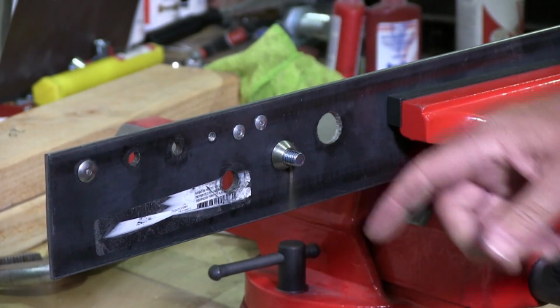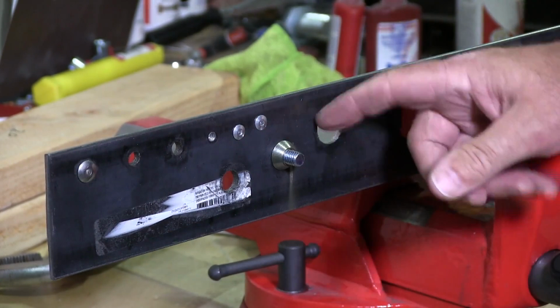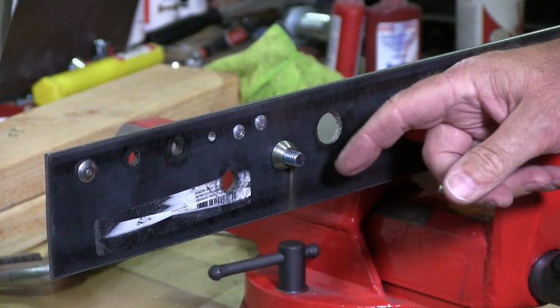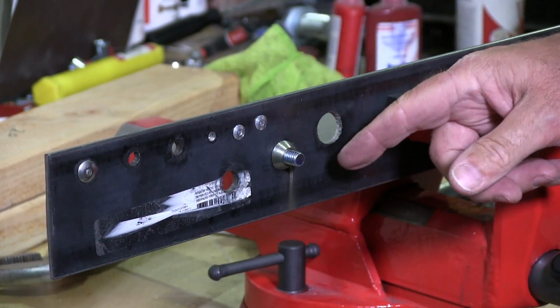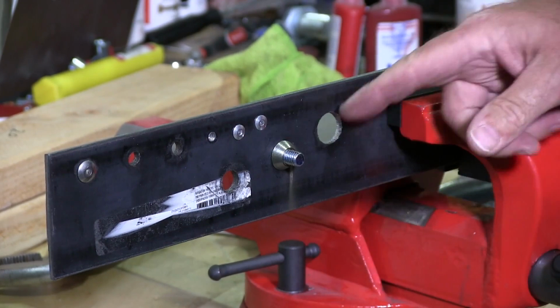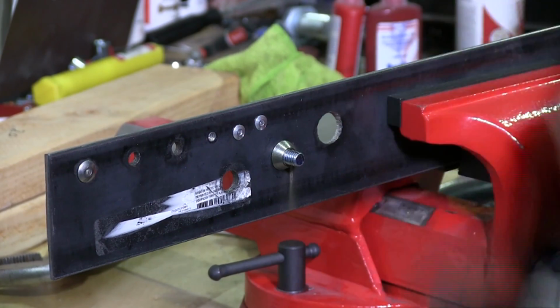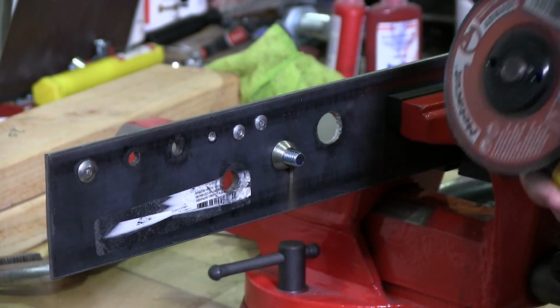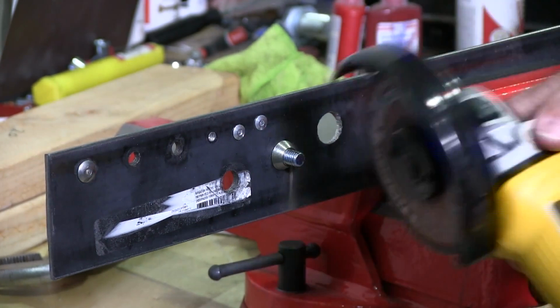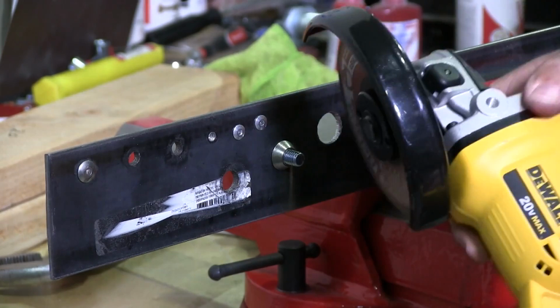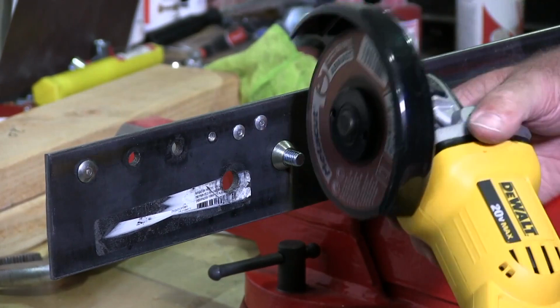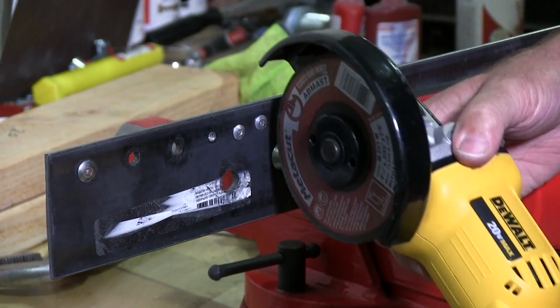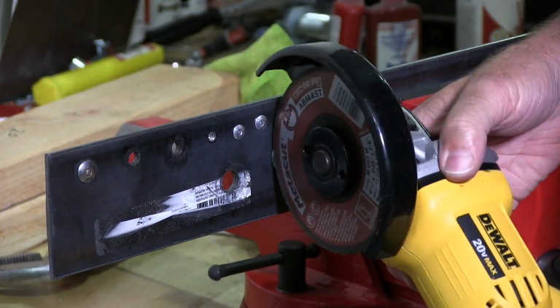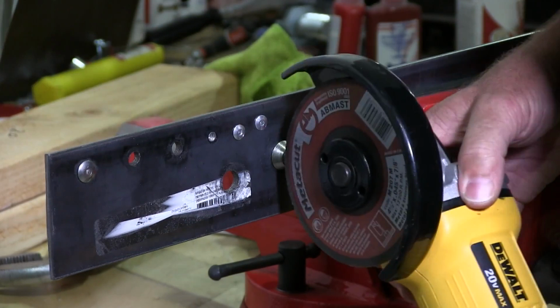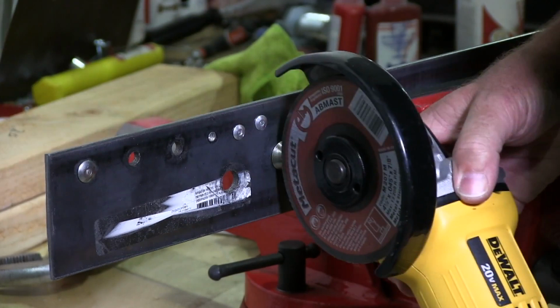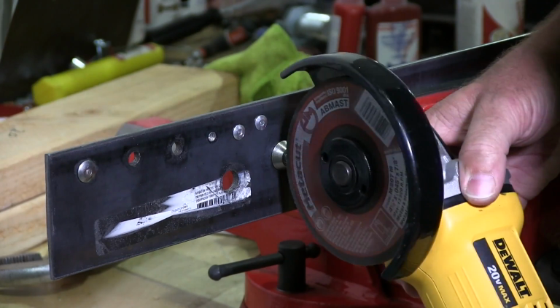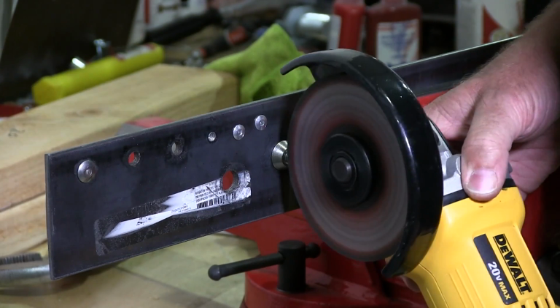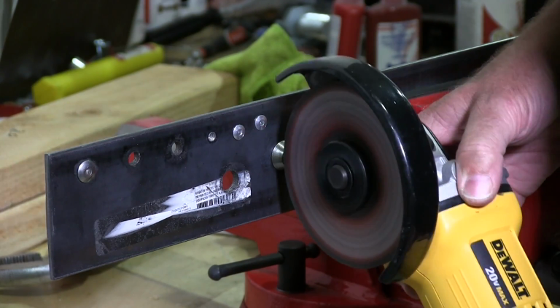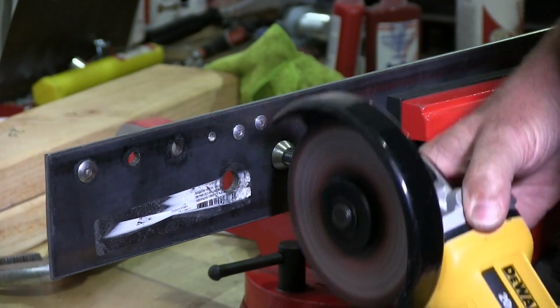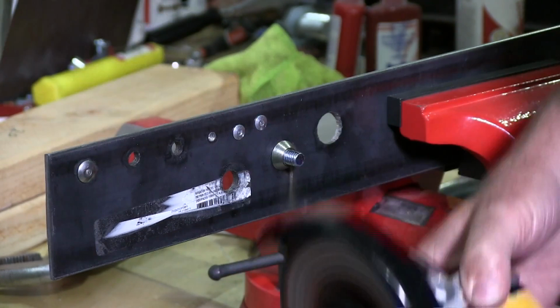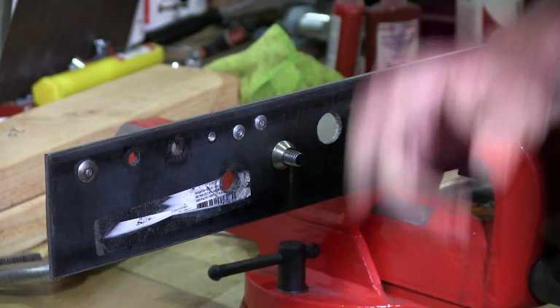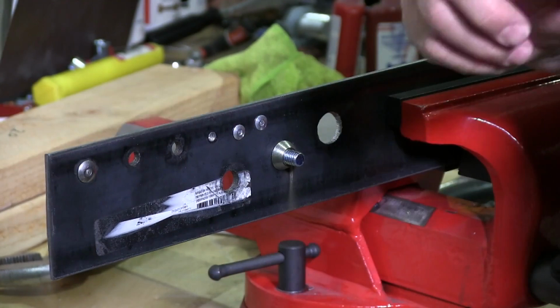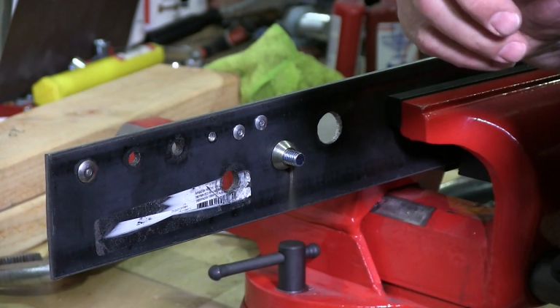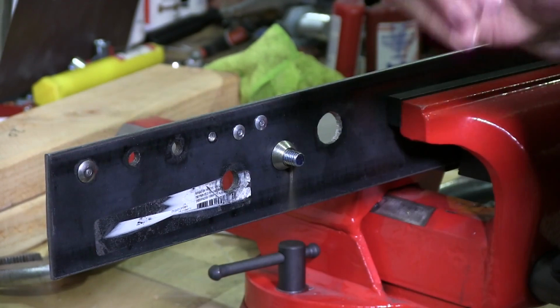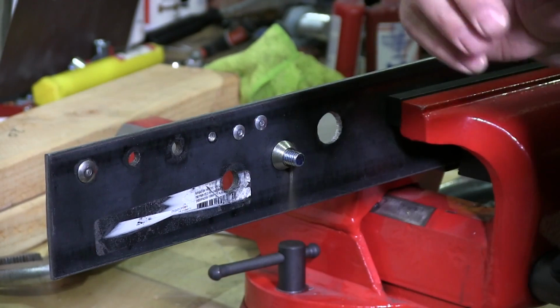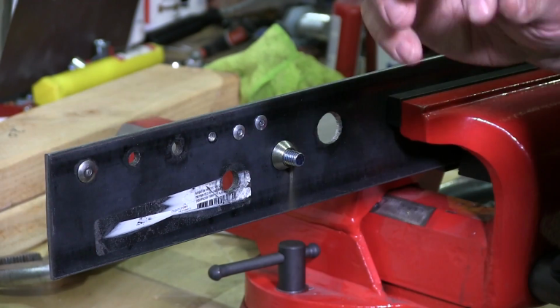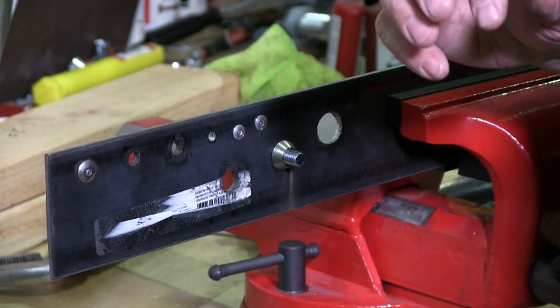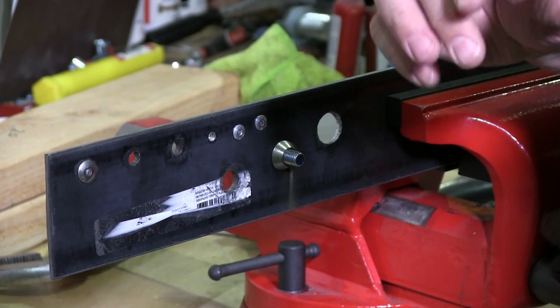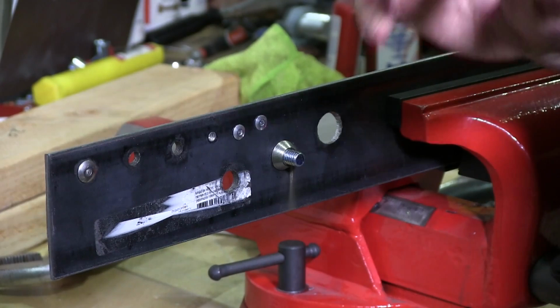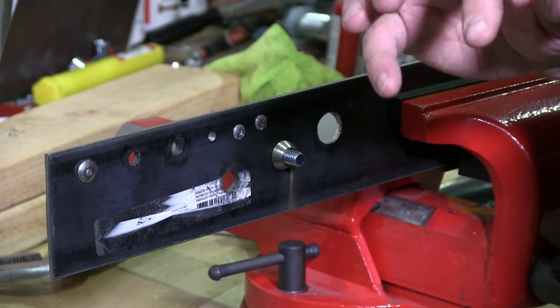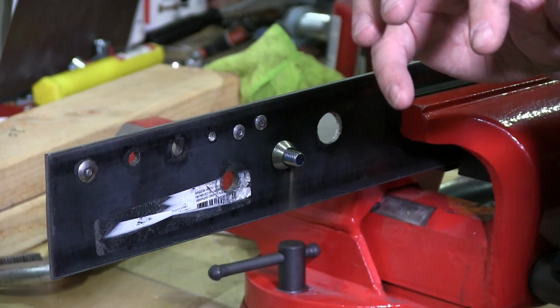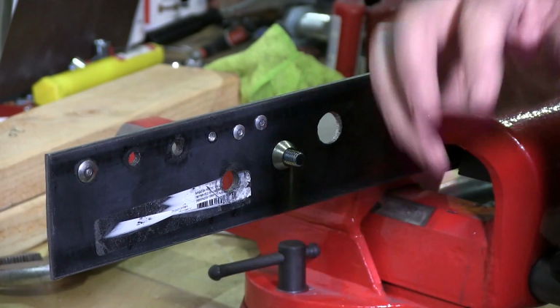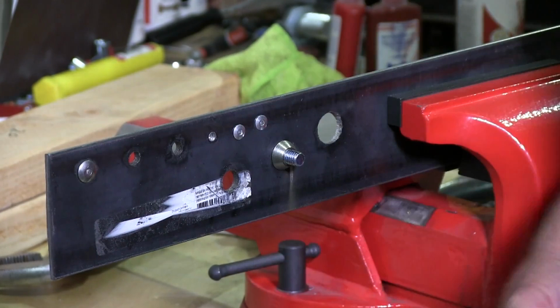I did one side over here, I'm going to do the other side now. Make sure you wear protection — you must have eye protection on.